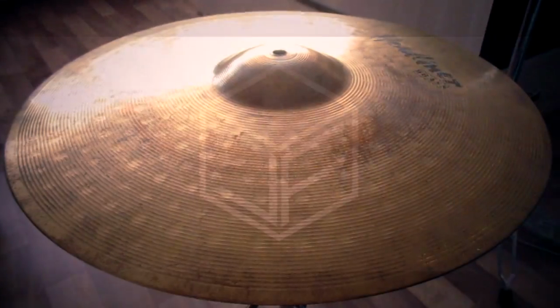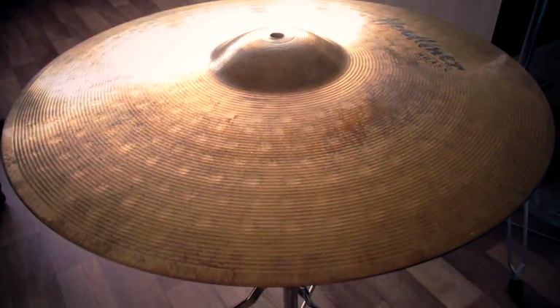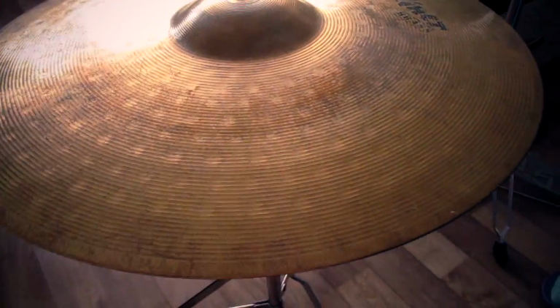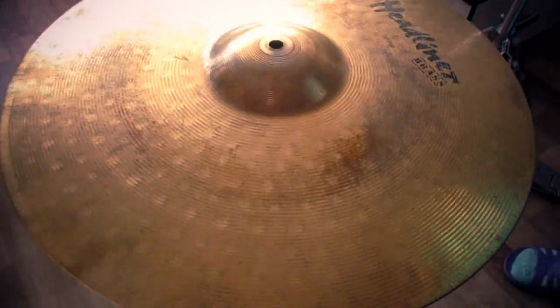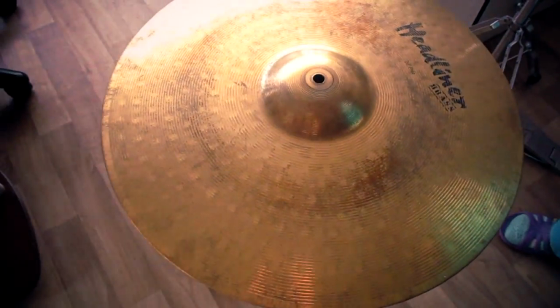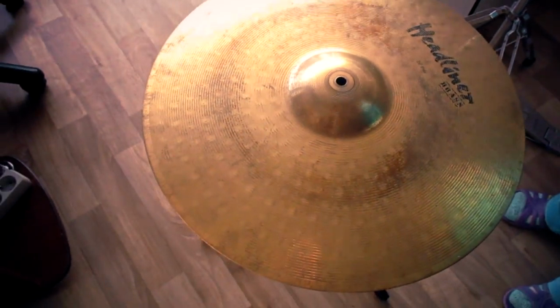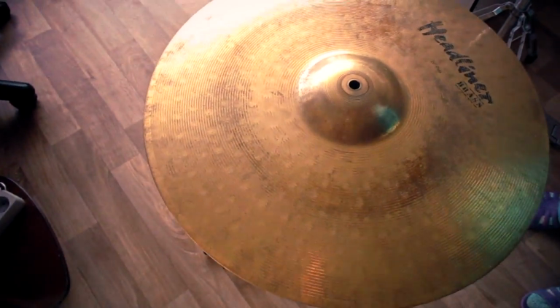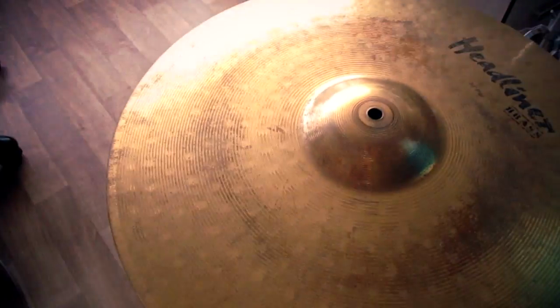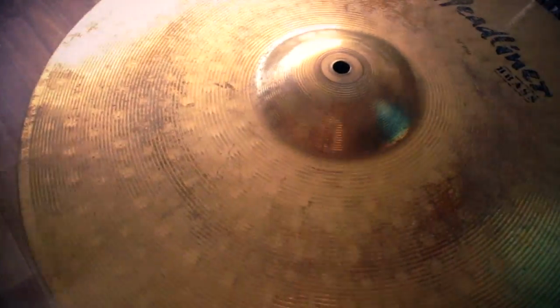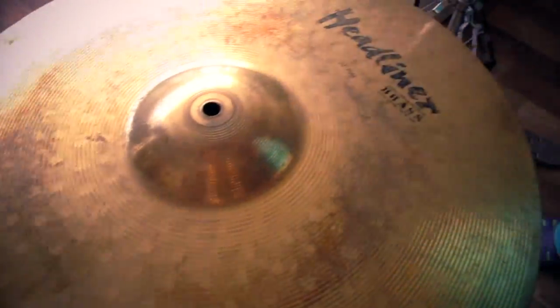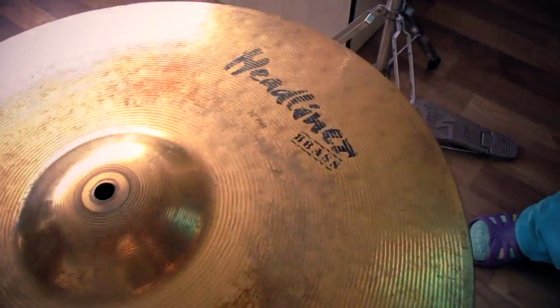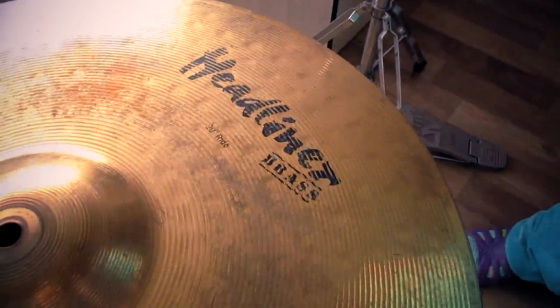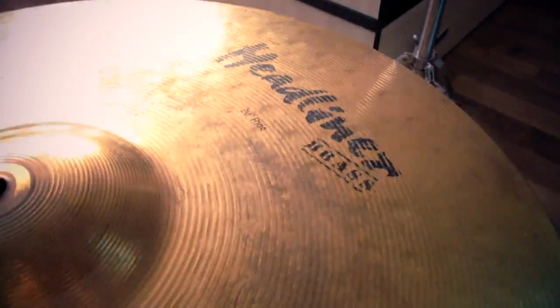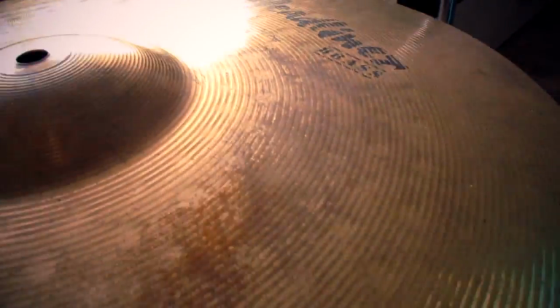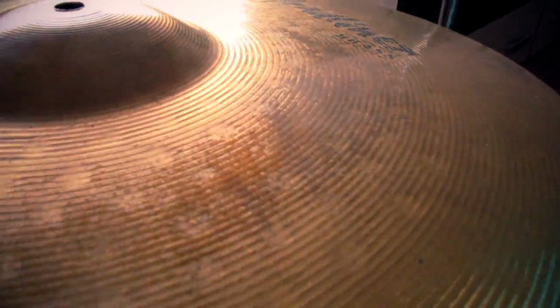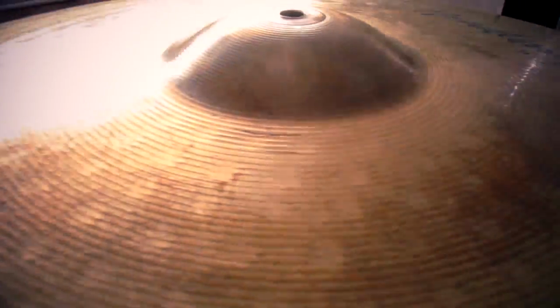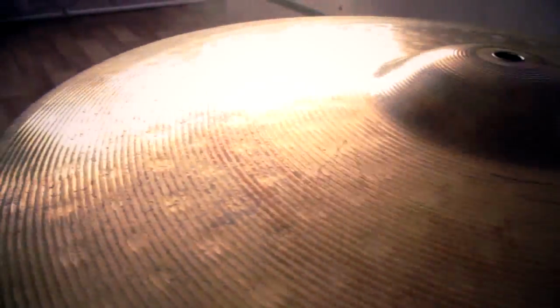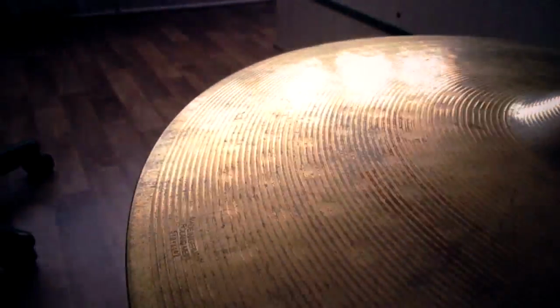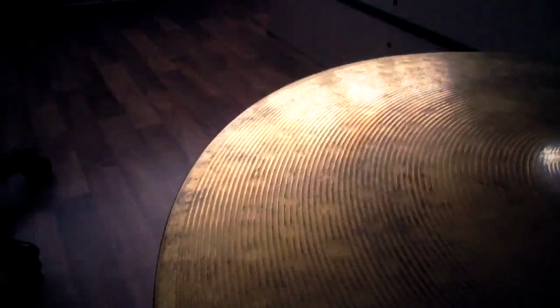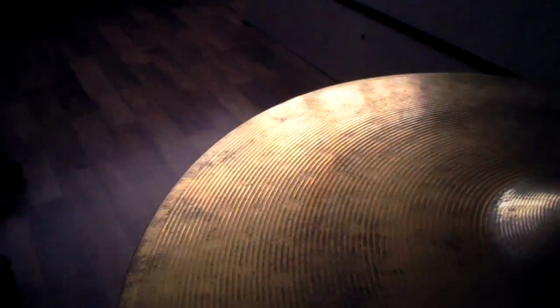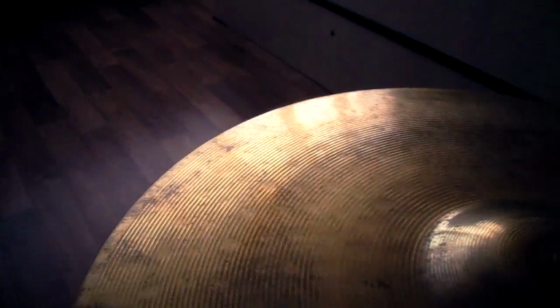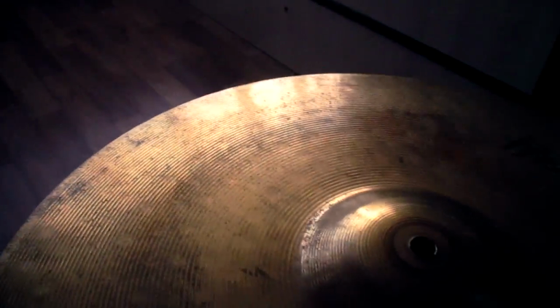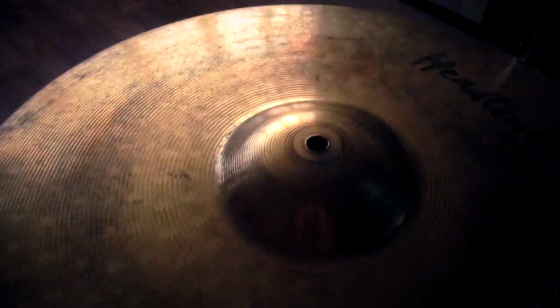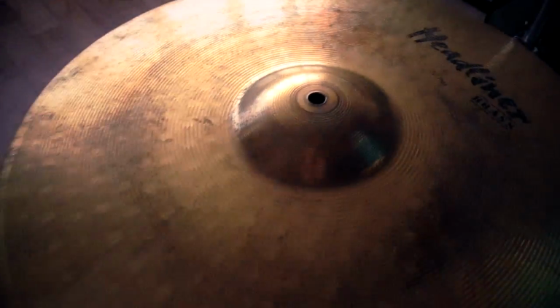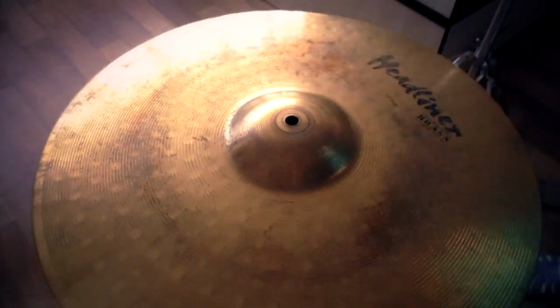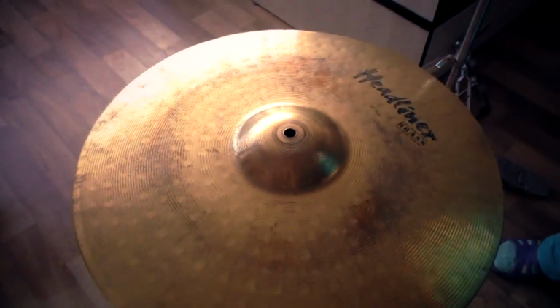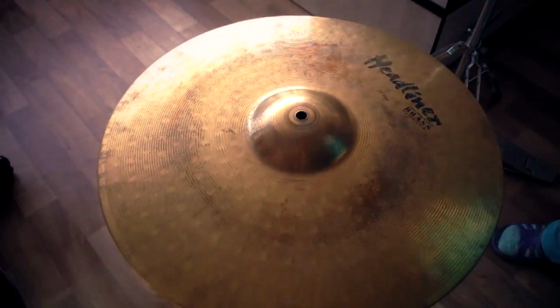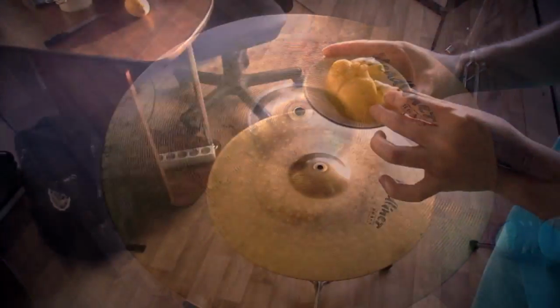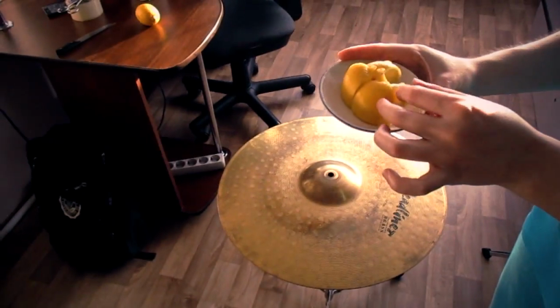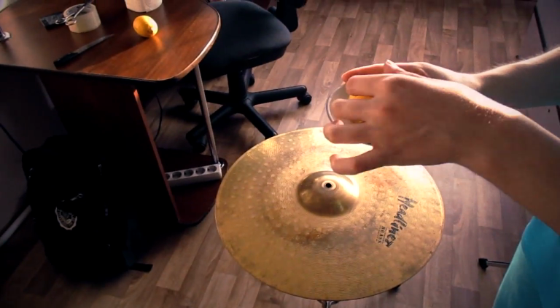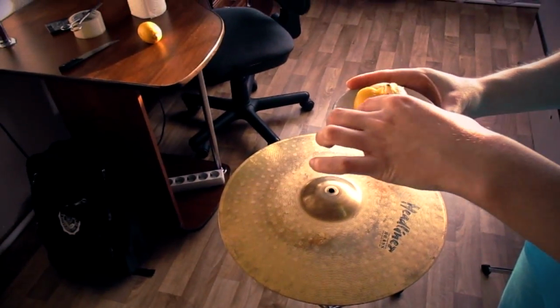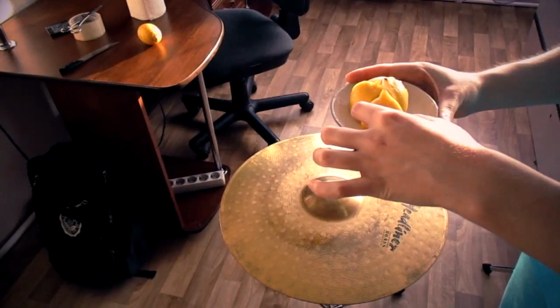Hi guys! After returning from the service, I decided to clean my cymbals. But I don't have a special cleaner, so I started looking for different methods. I chose to clean with lemons.